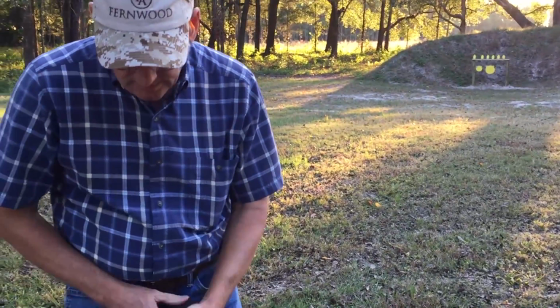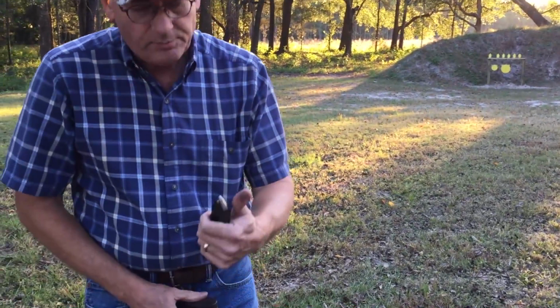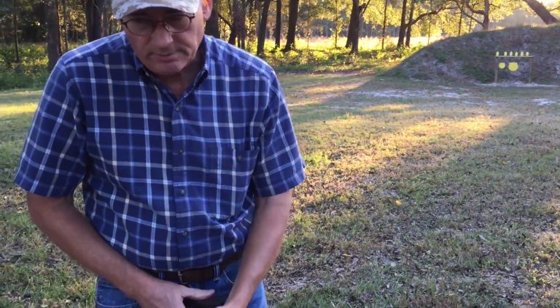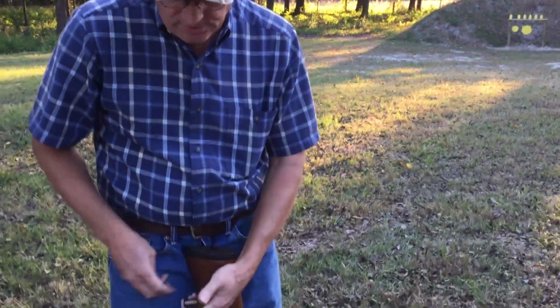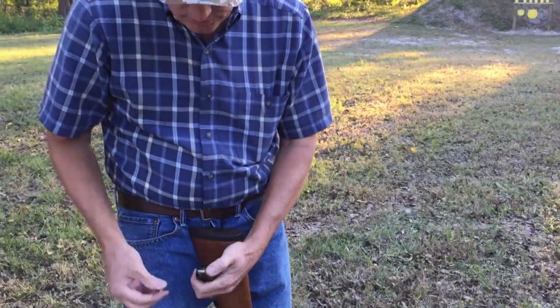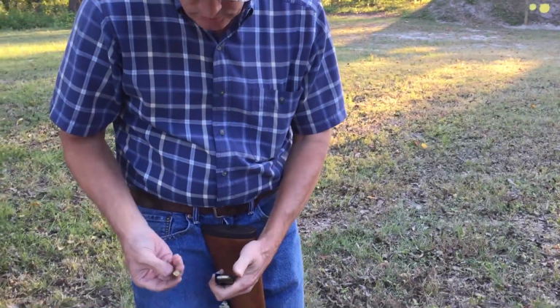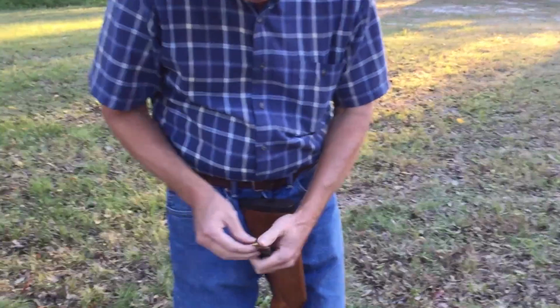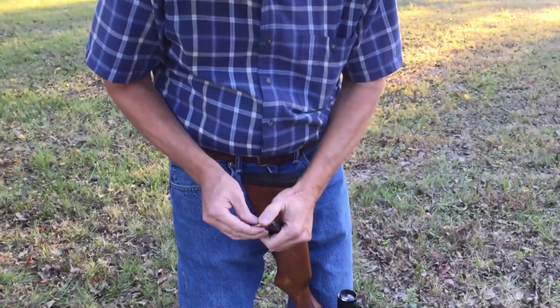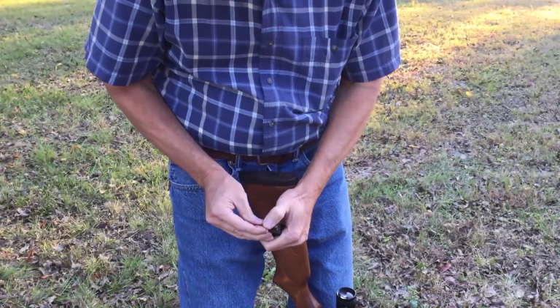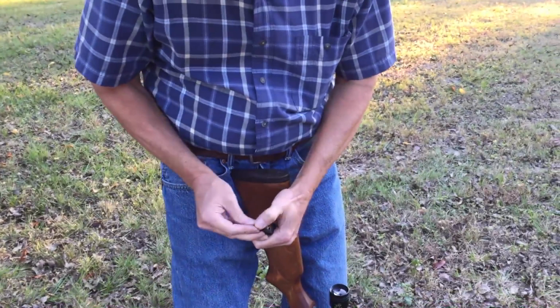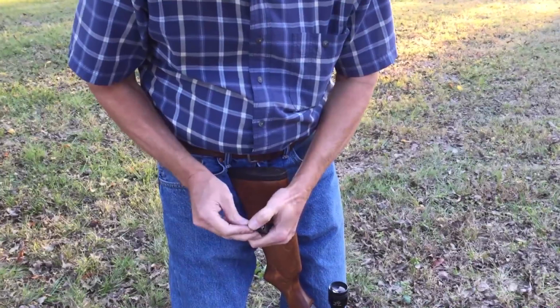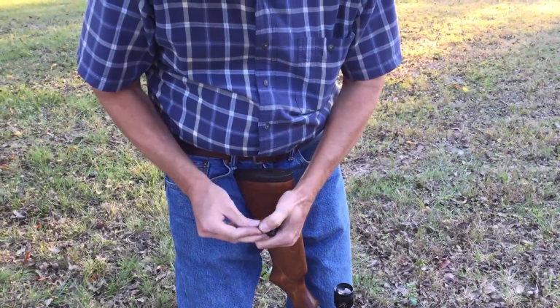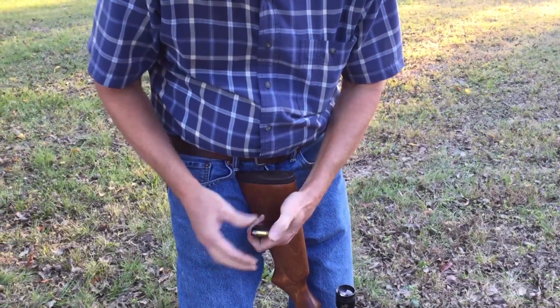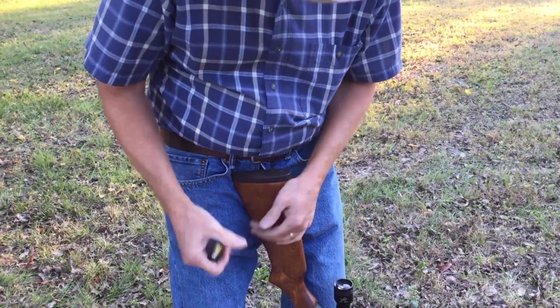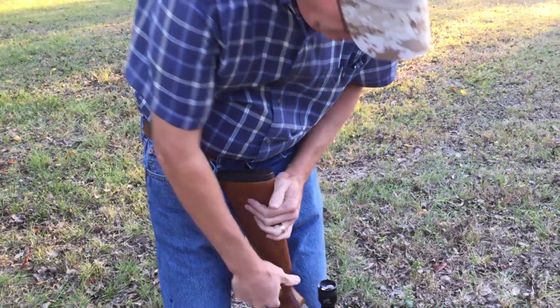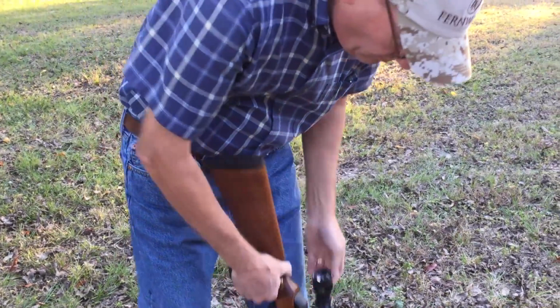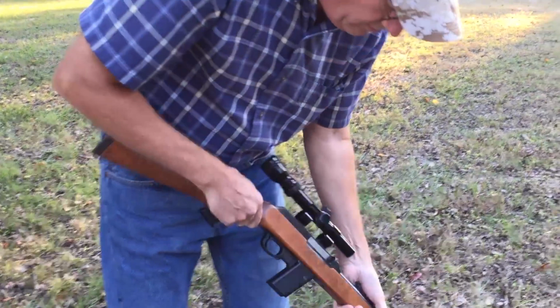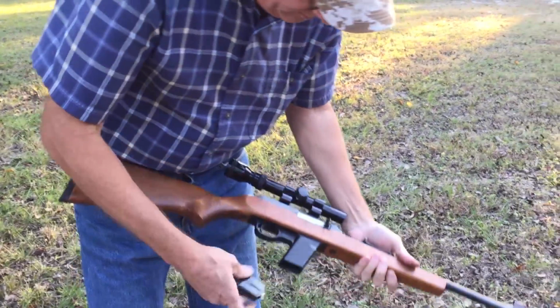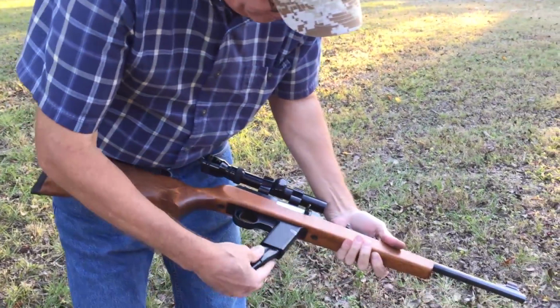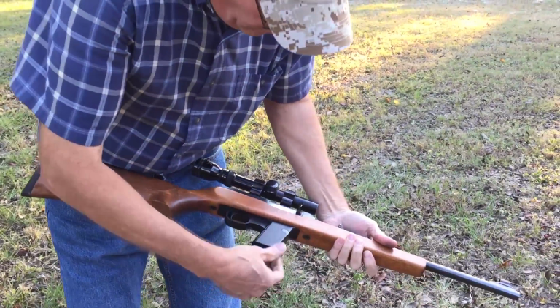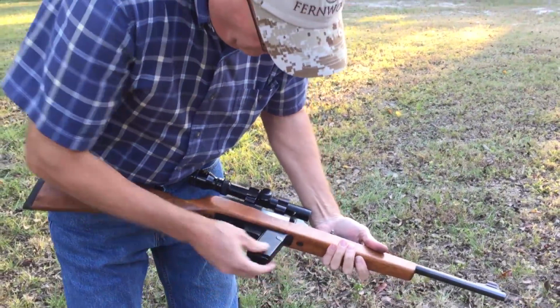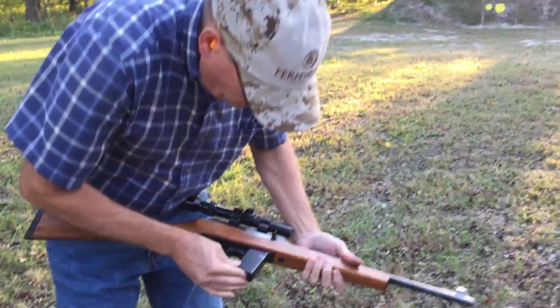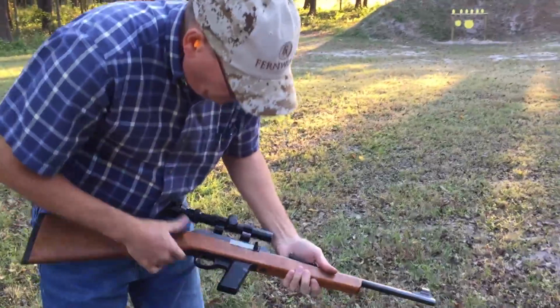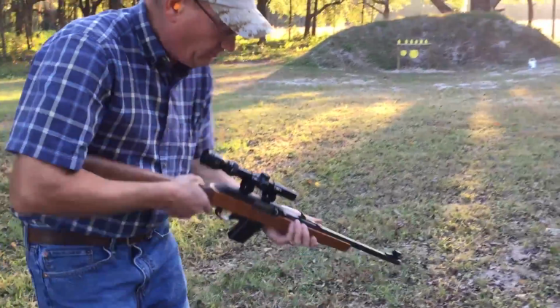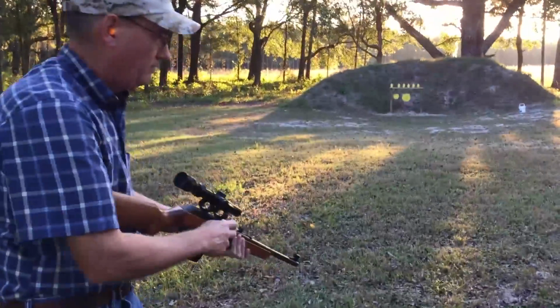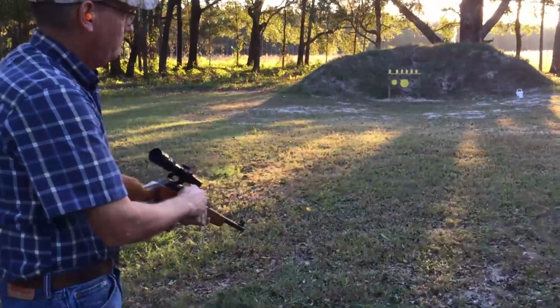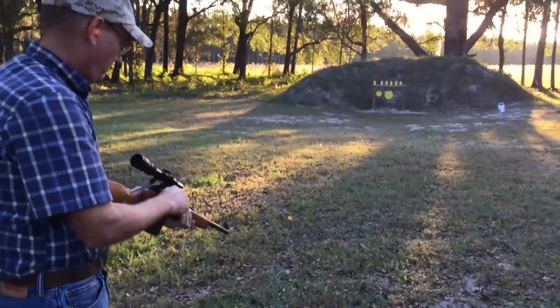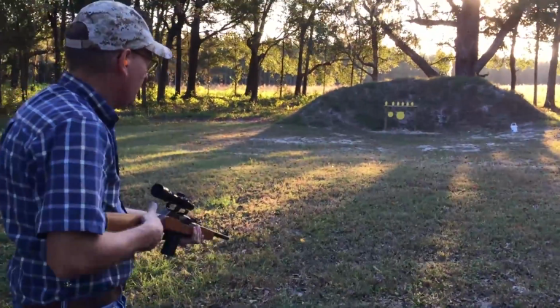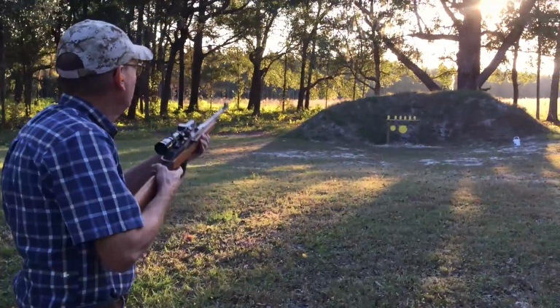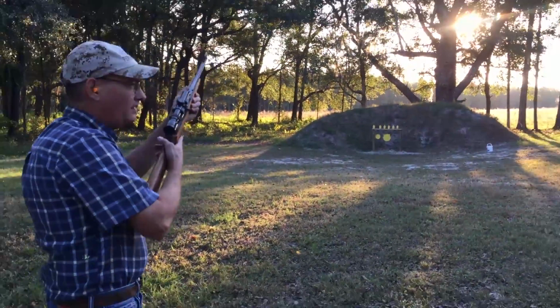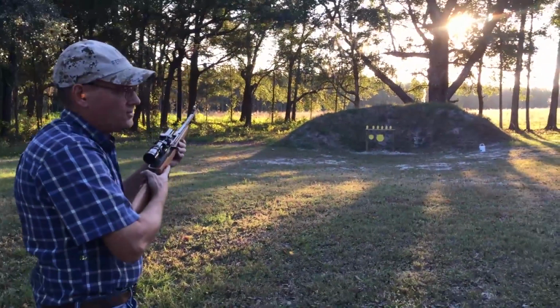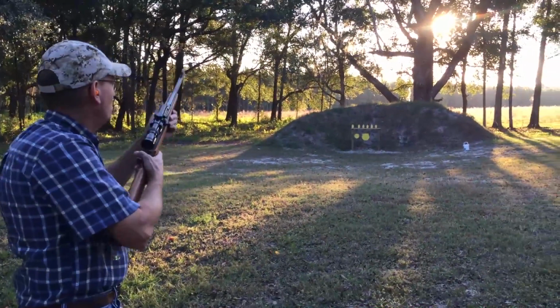I've already put some in the magazine, I'll put in one more. It's not difficult at all. I'll shoot through this scope.